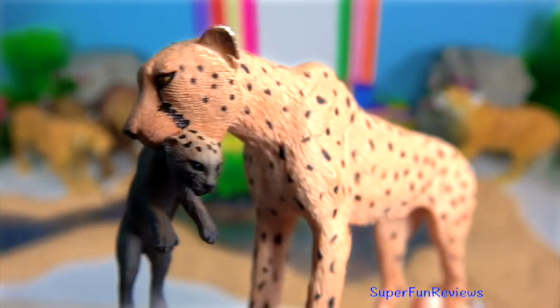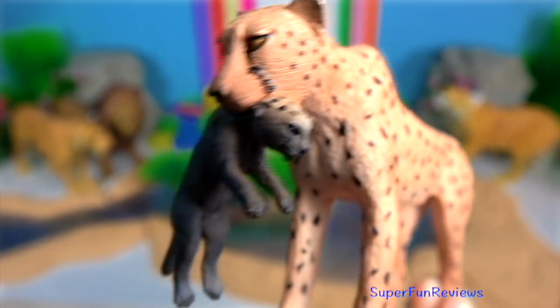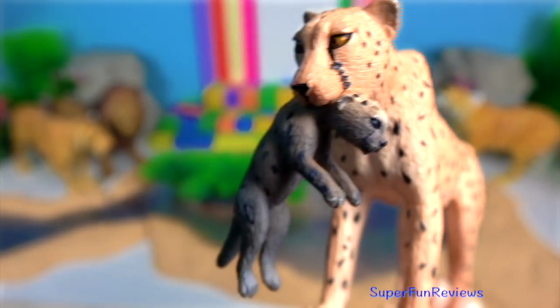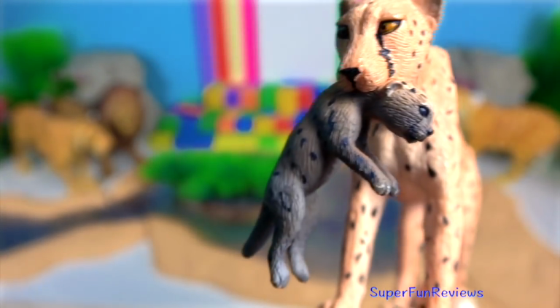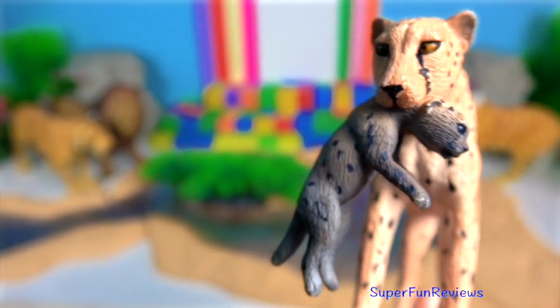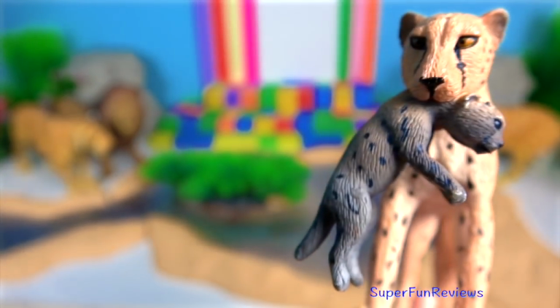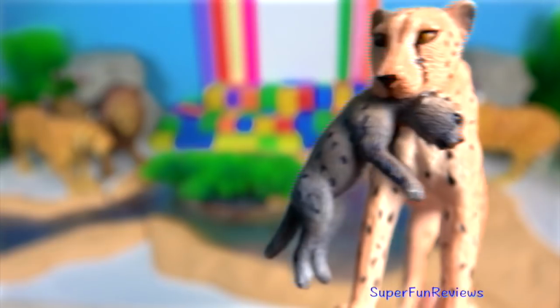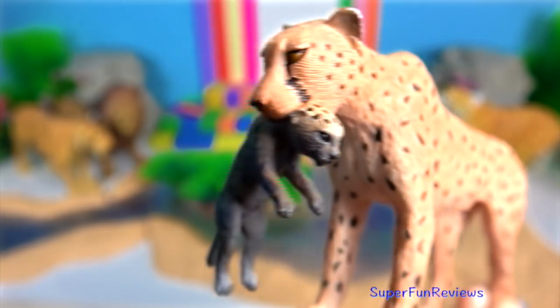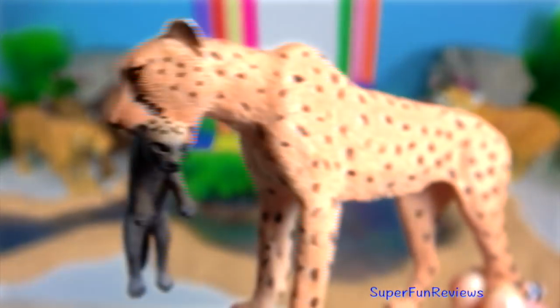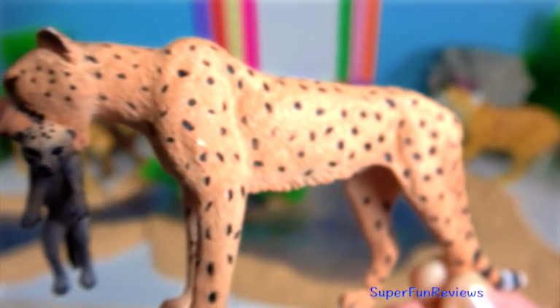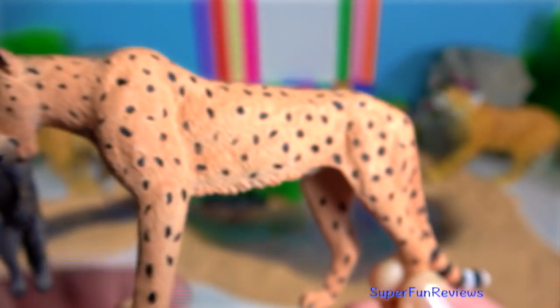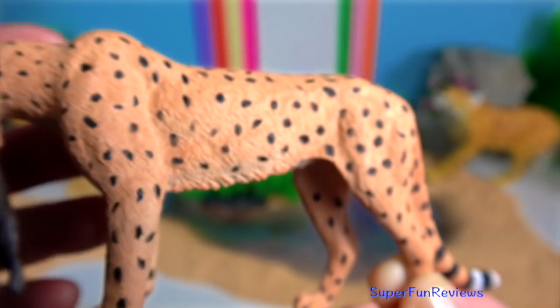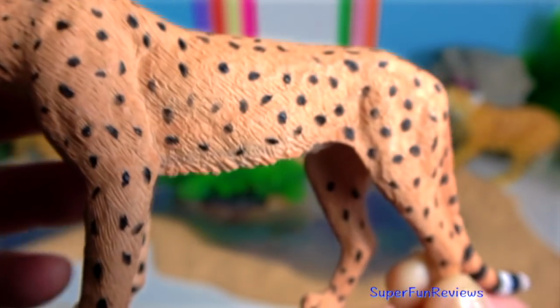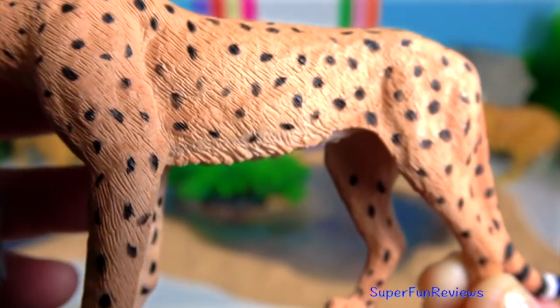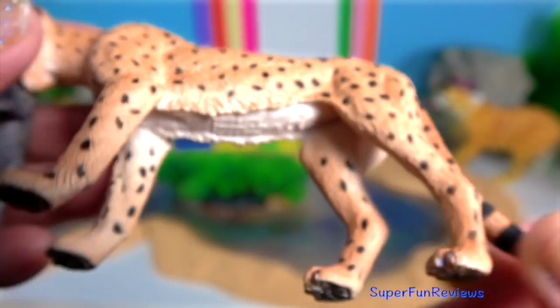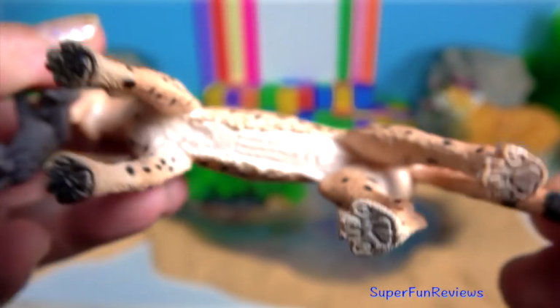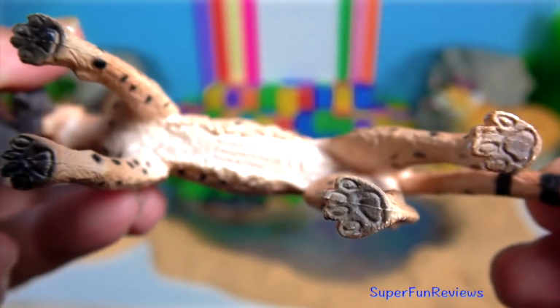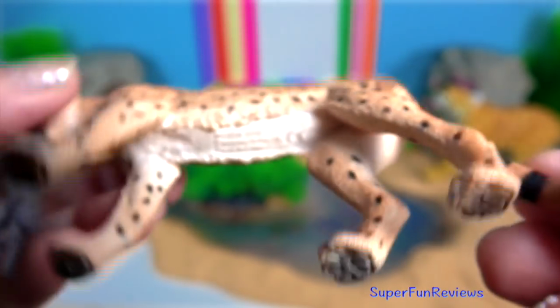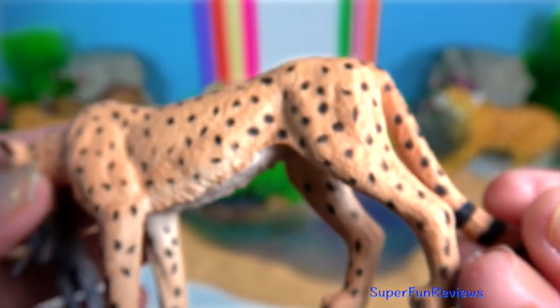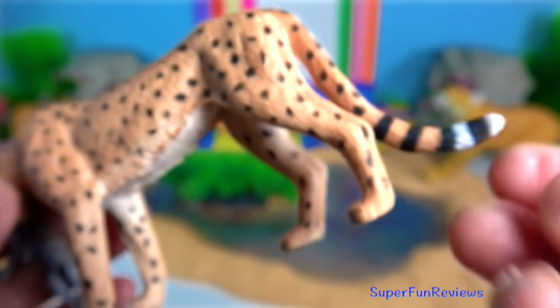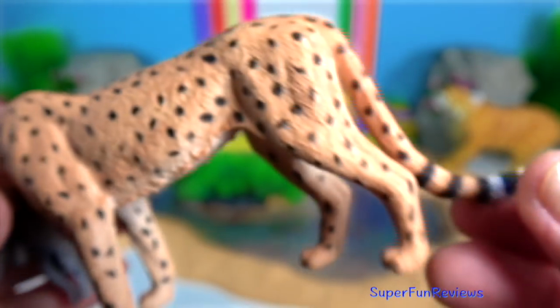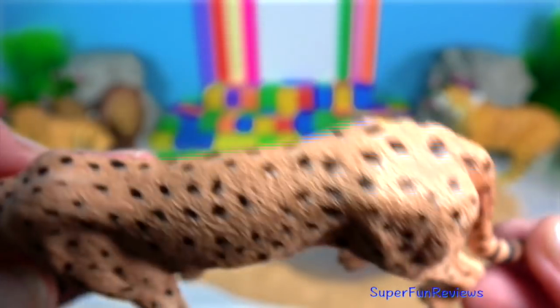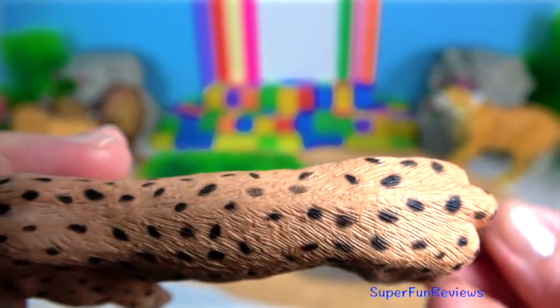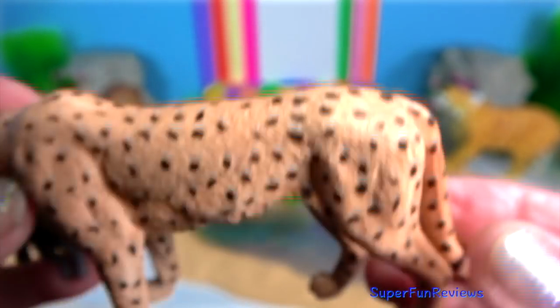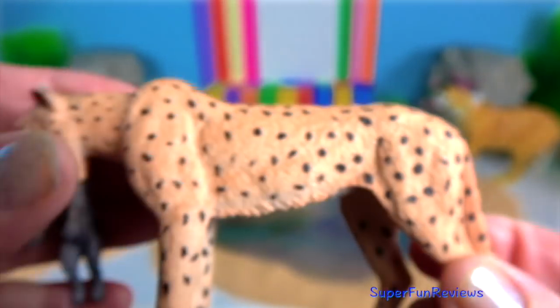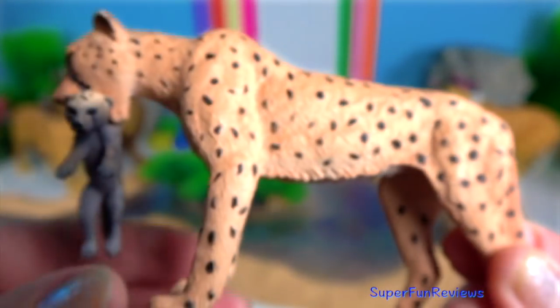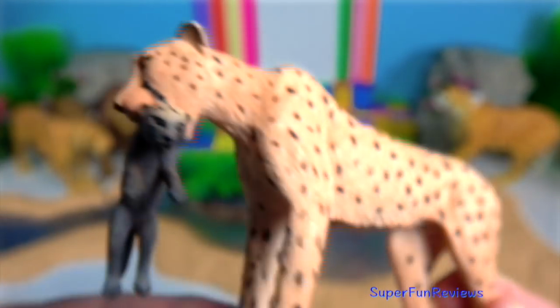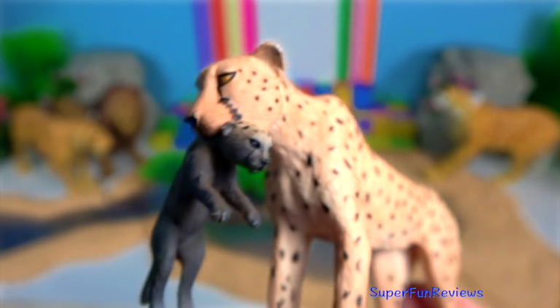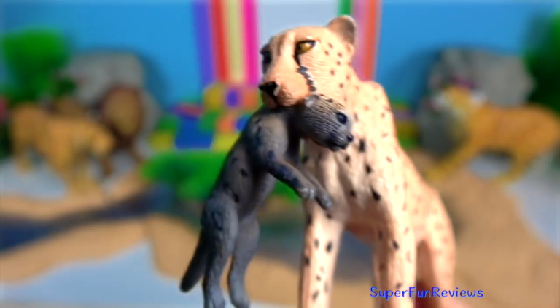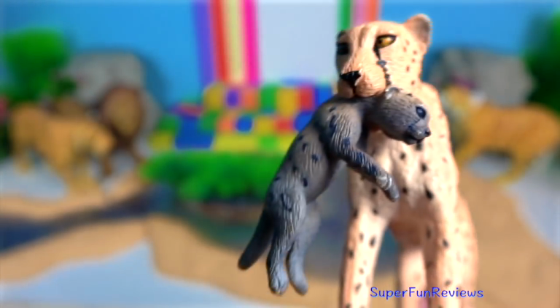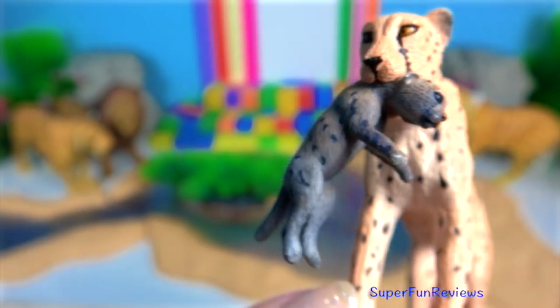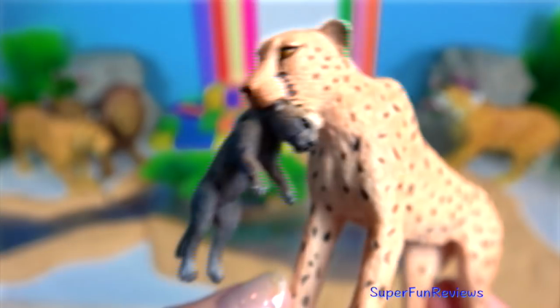Cheetah. It will typically stalk its prey to within 70 metres, charge towards it, trip it during the chase and bite its throat to suffocate it to death.